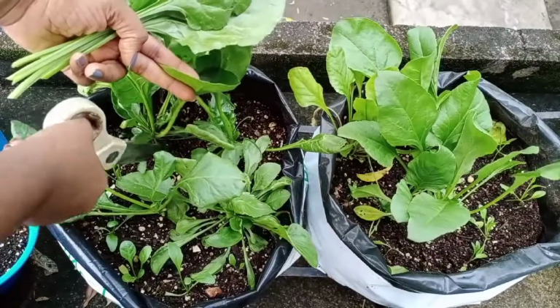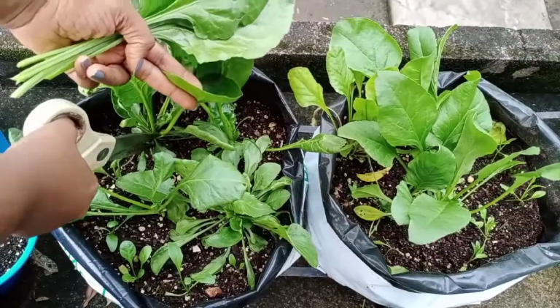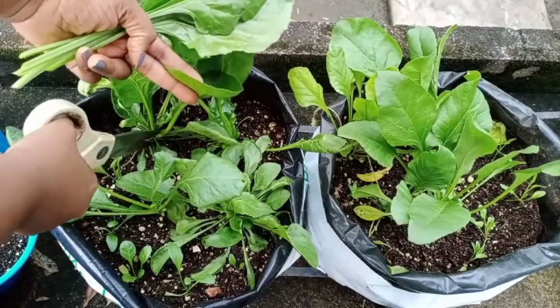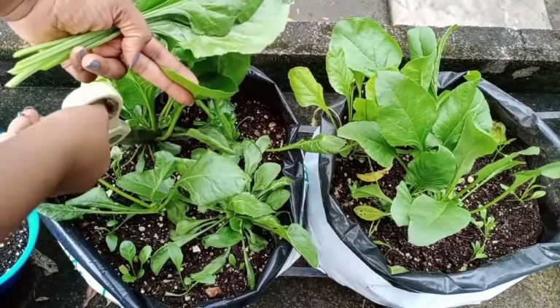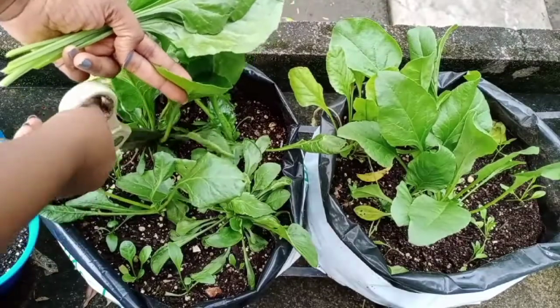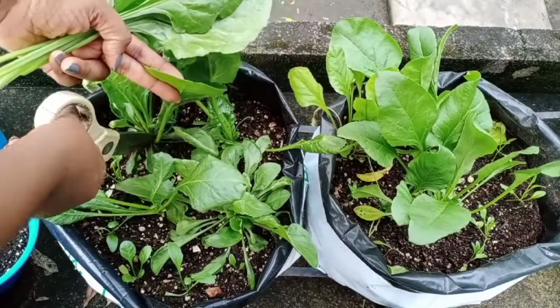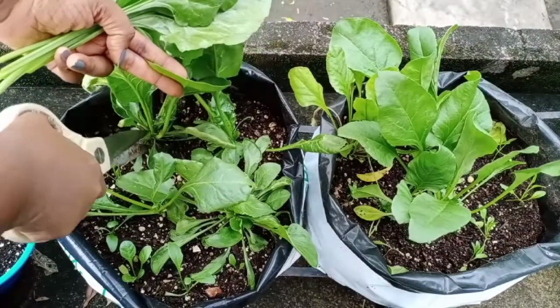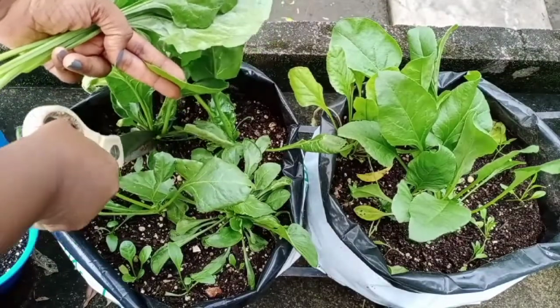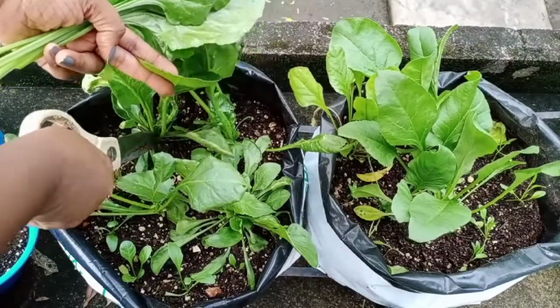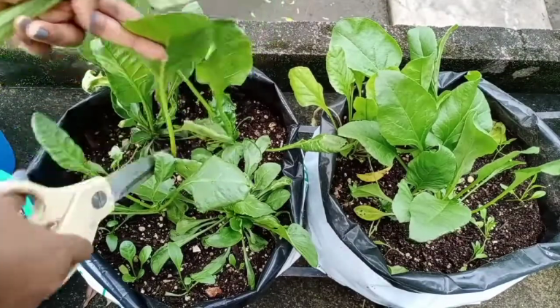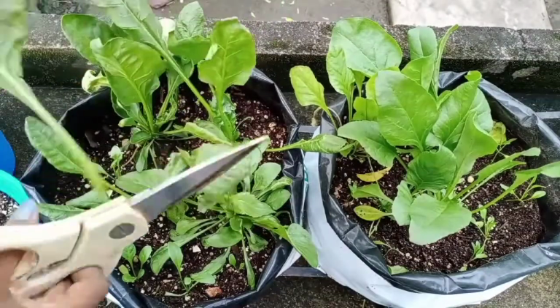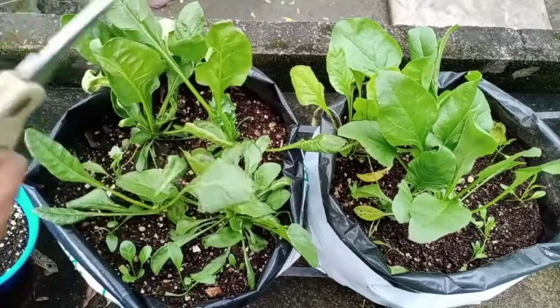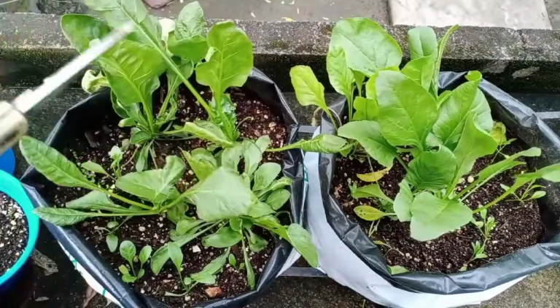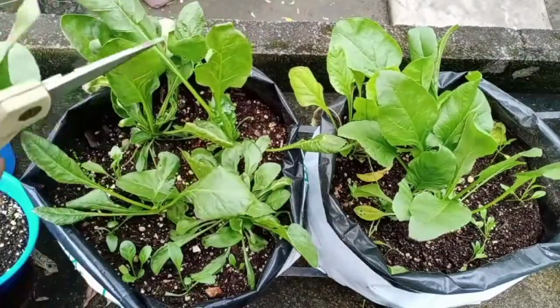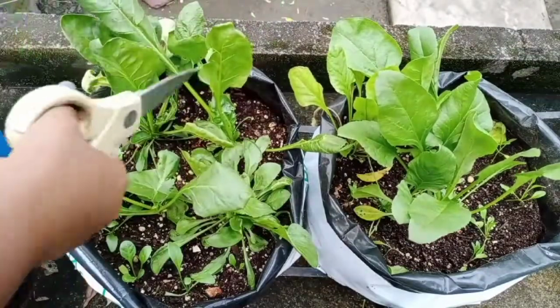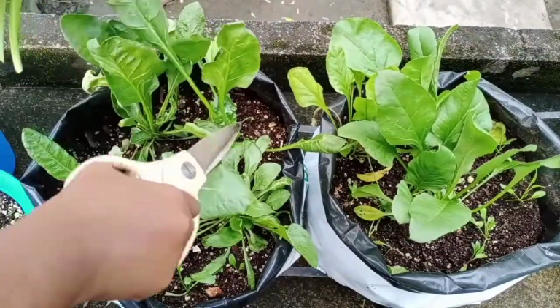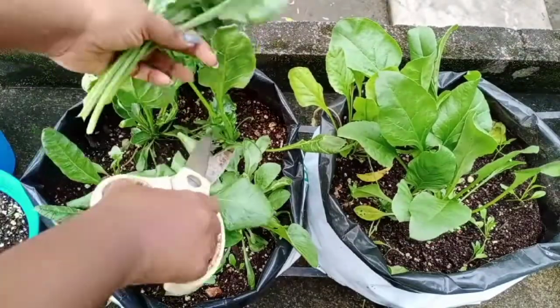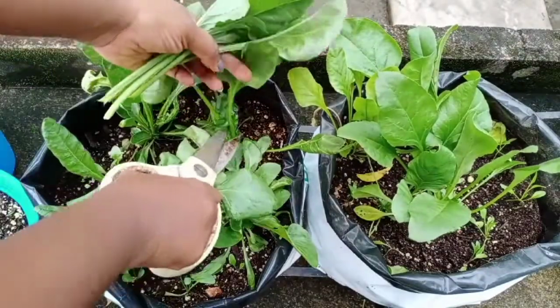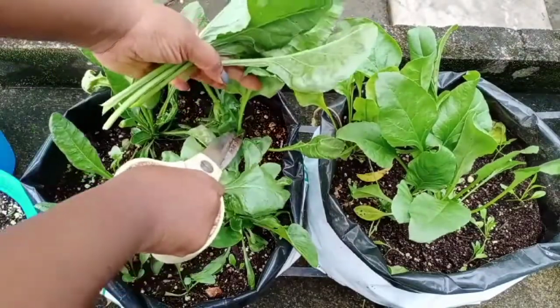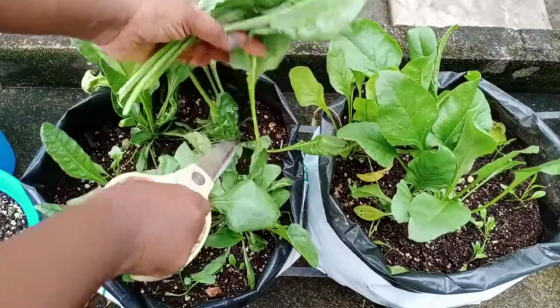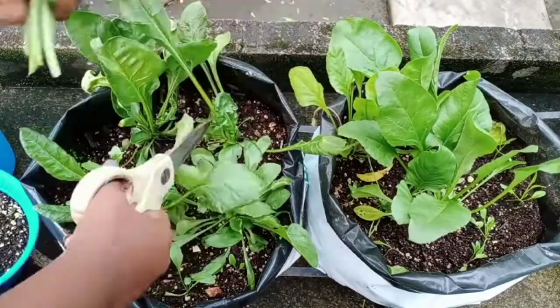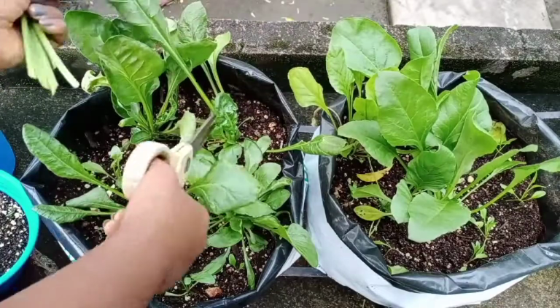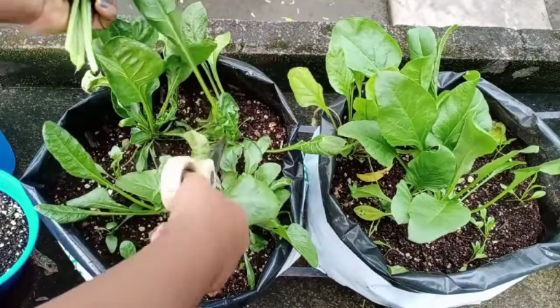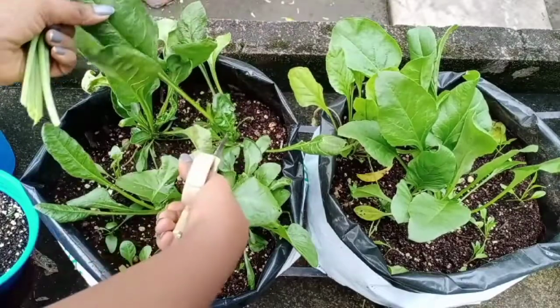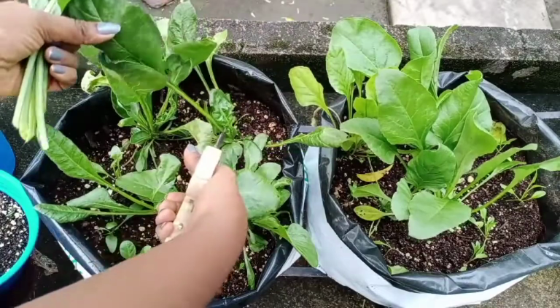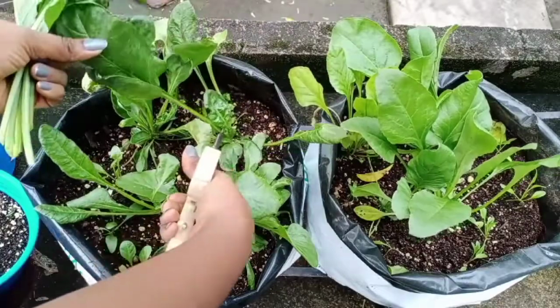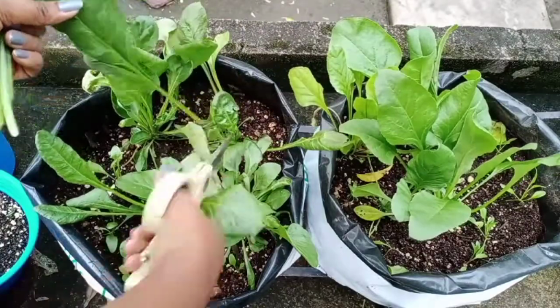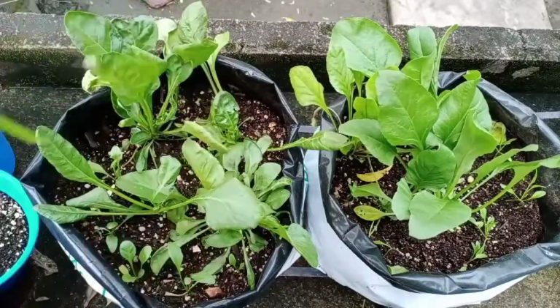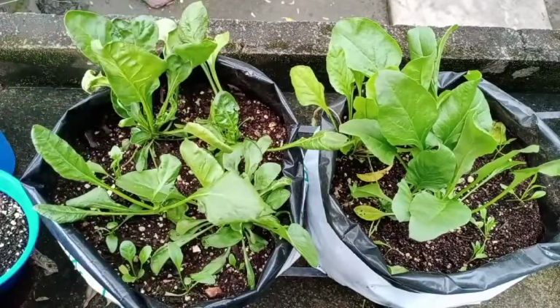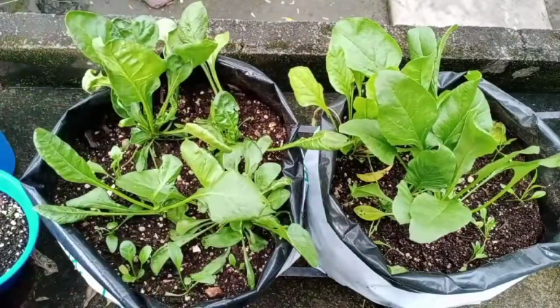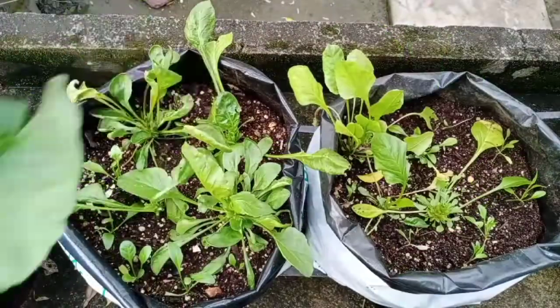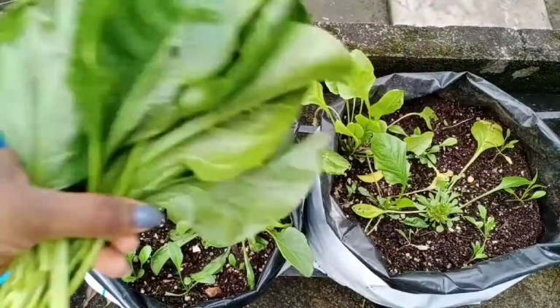Spinach is very easy to grow and maintain, which is why I grow it every year. This is one of the other spinach harvests that I made this month.